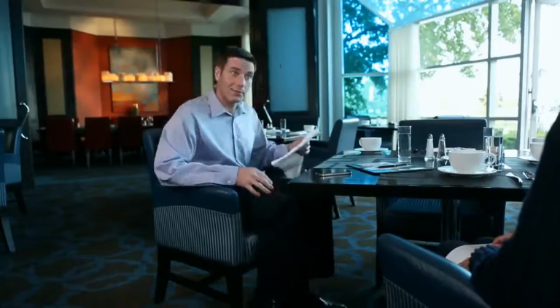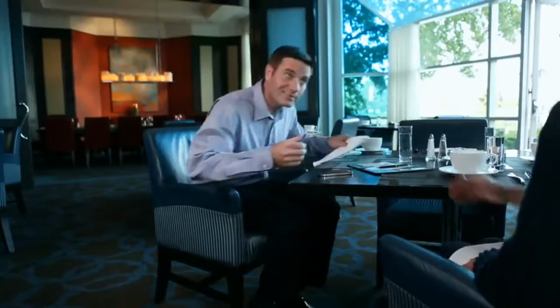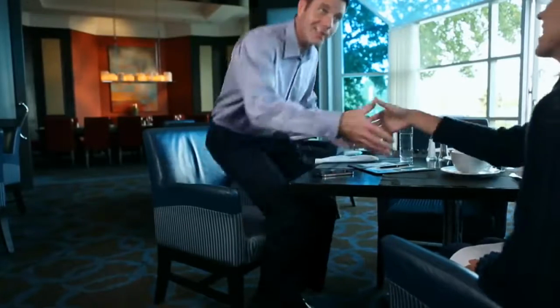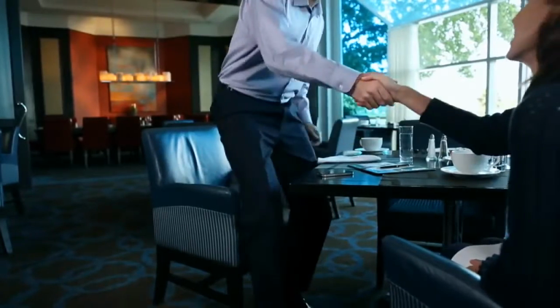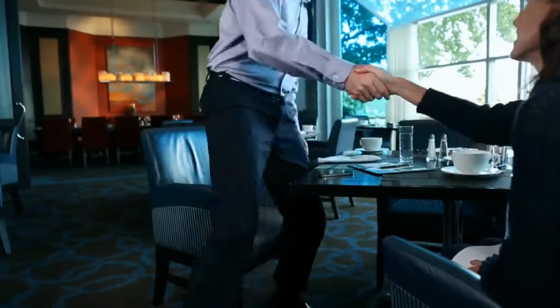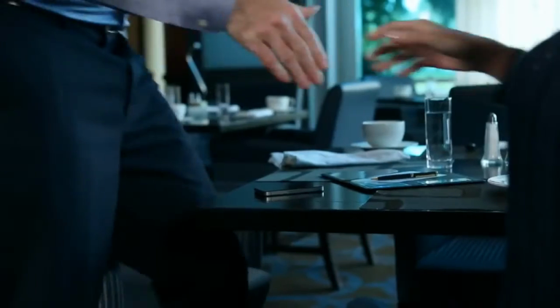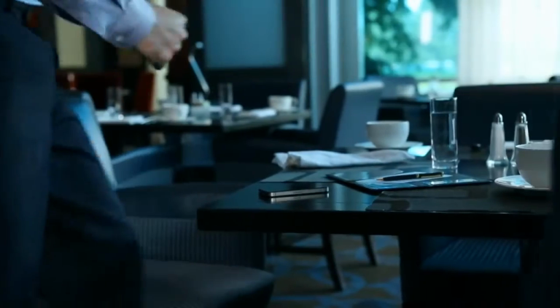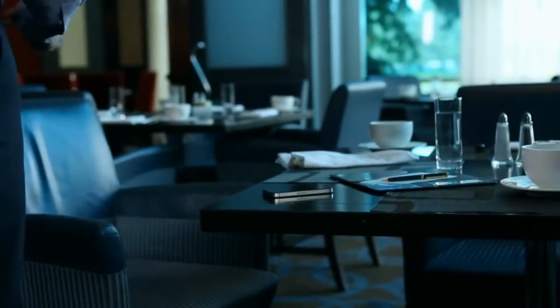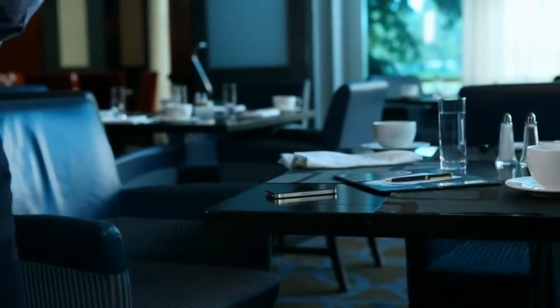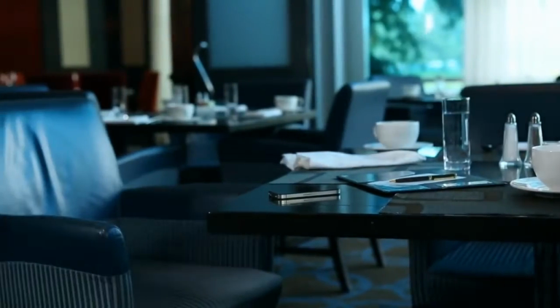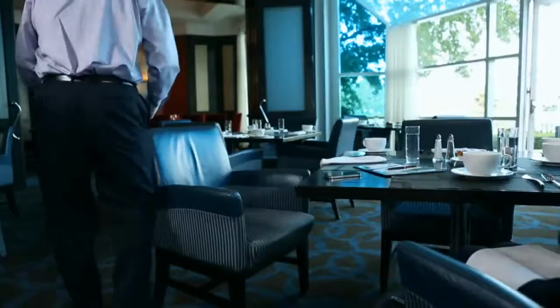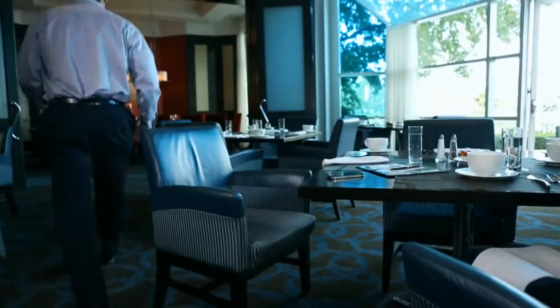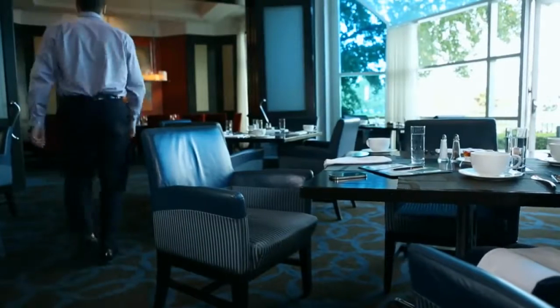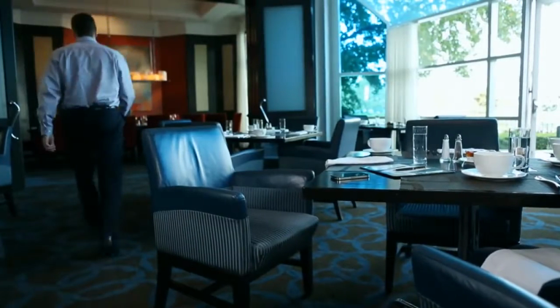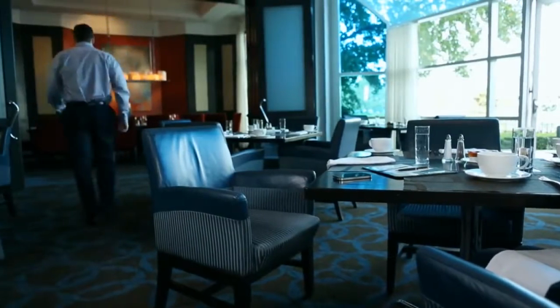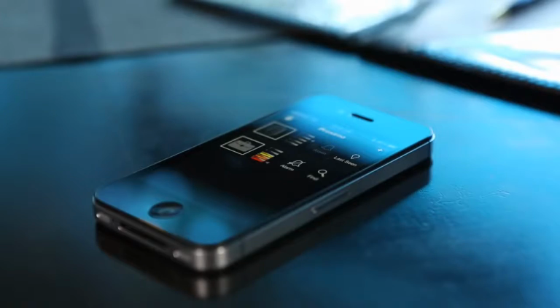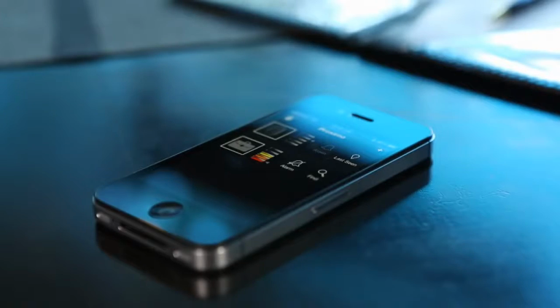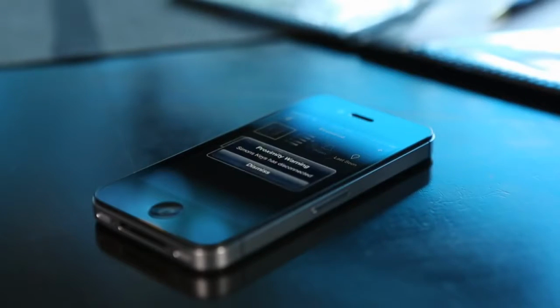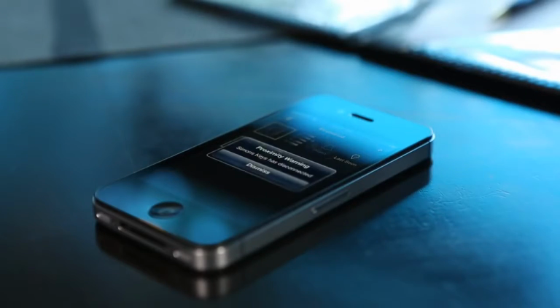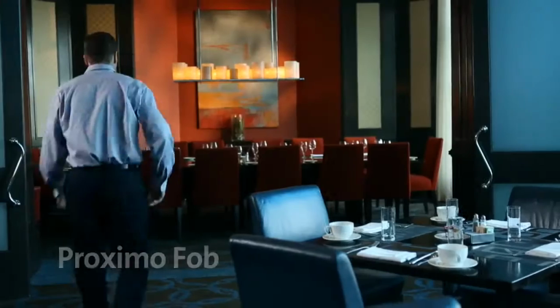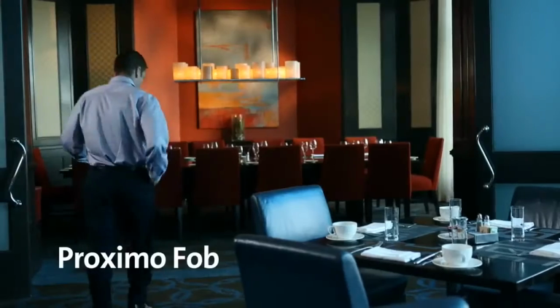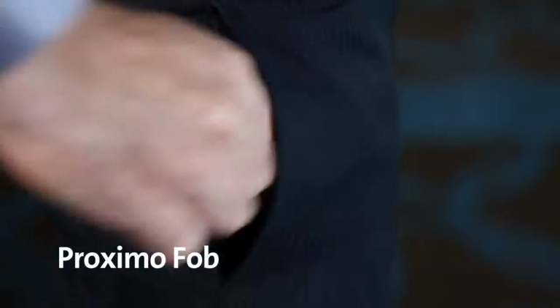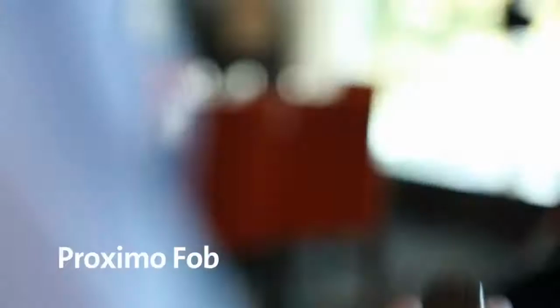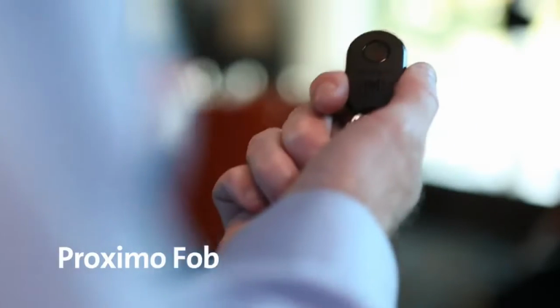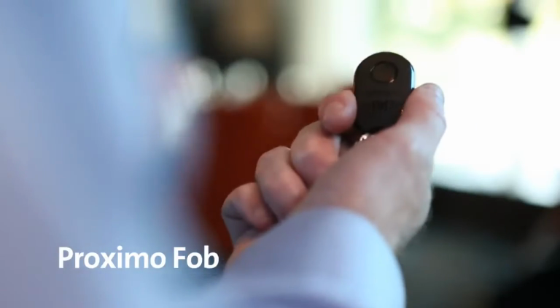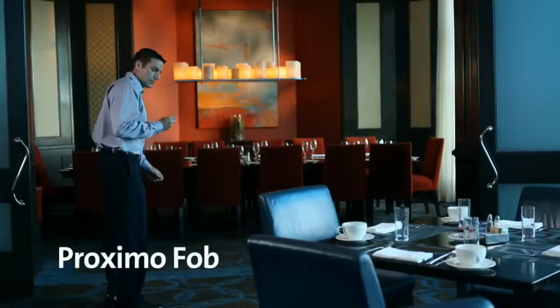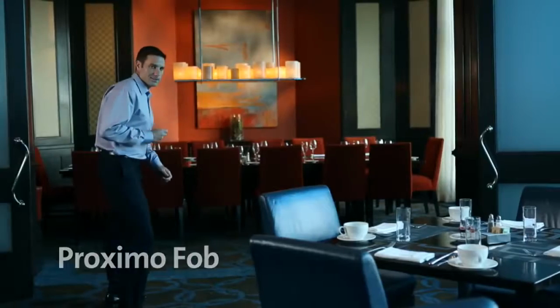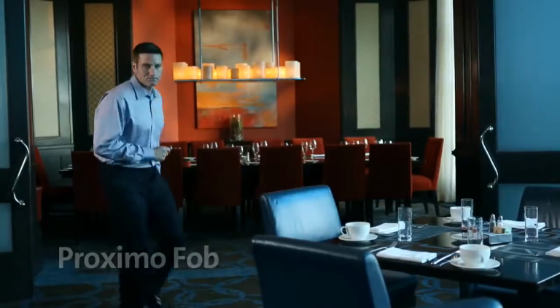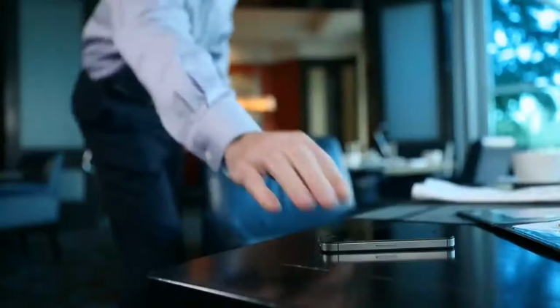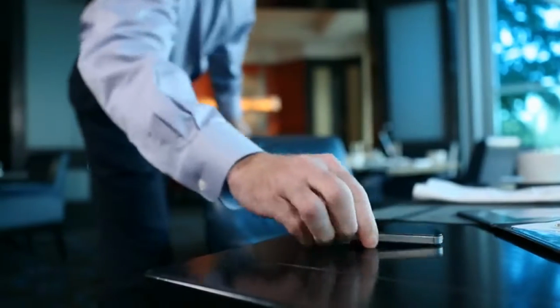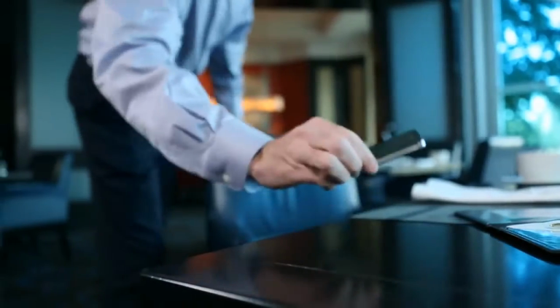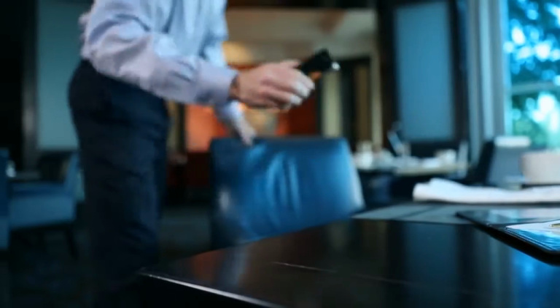That's where the Kensington Proximo comes in handy. Because the minute you walk away from your iPhone, the Proximo fob alerts you that you're about to leave it behind.